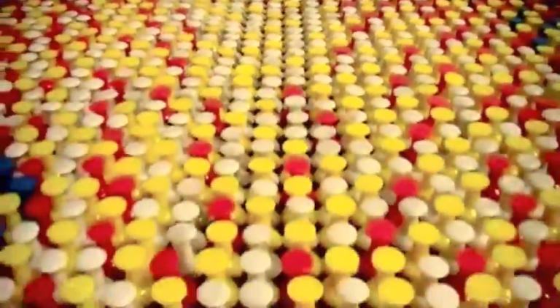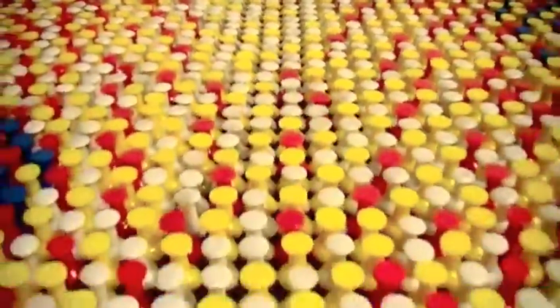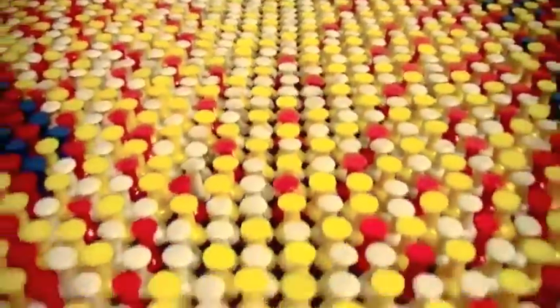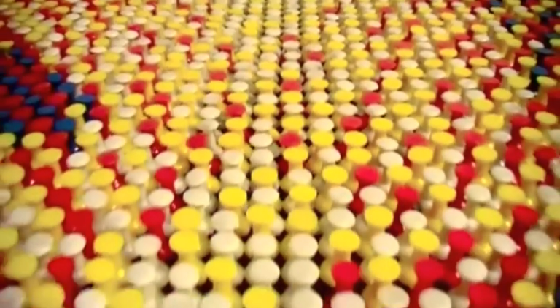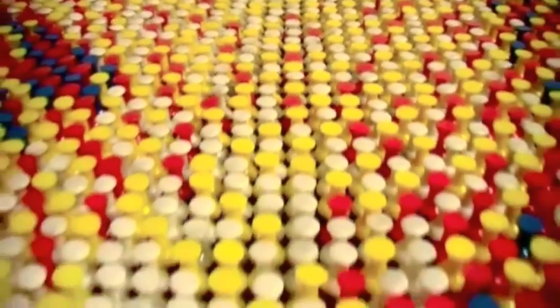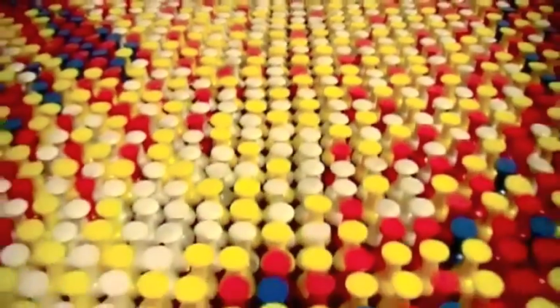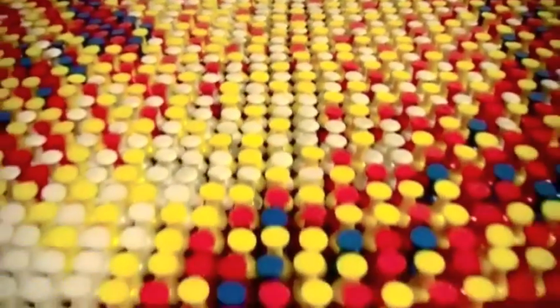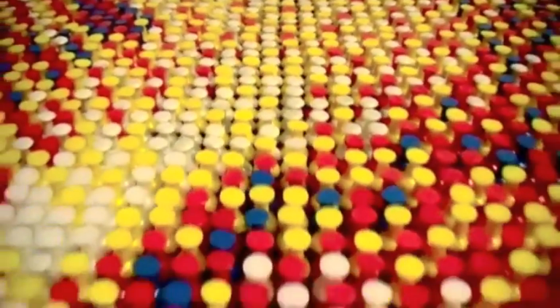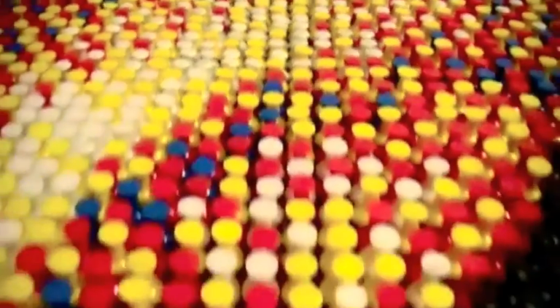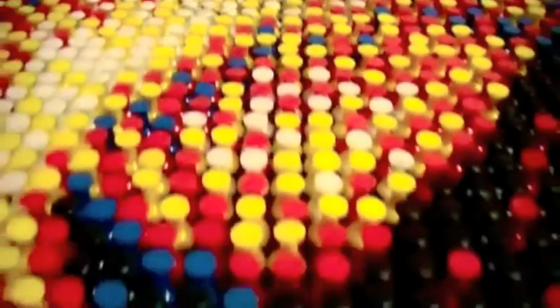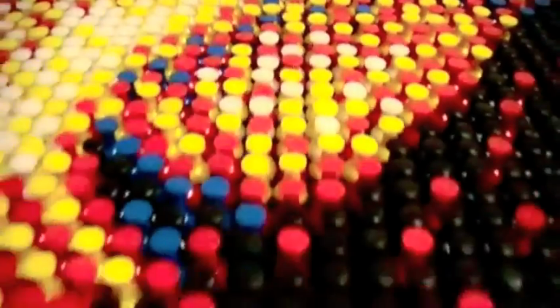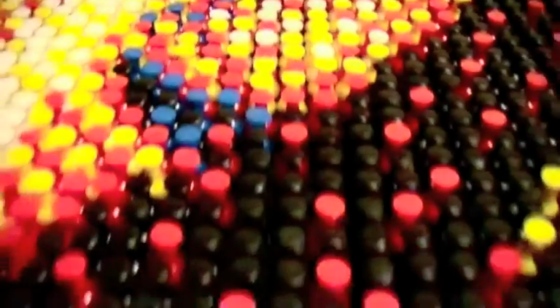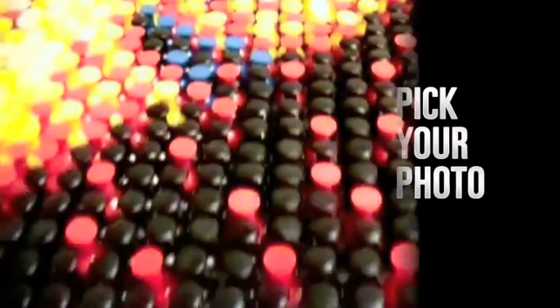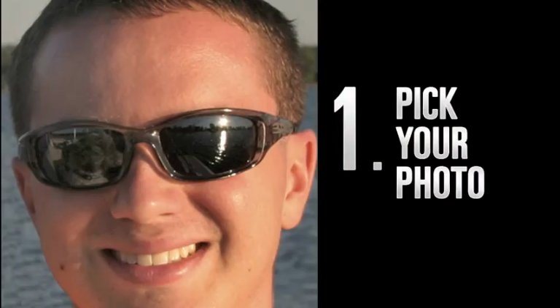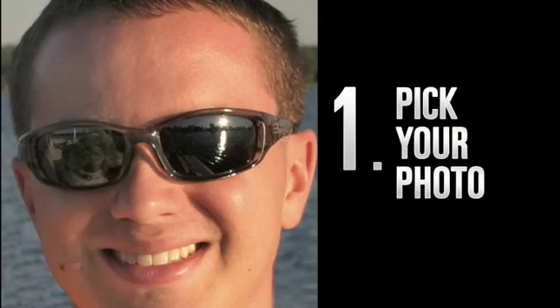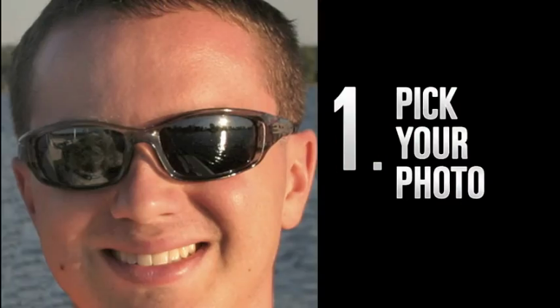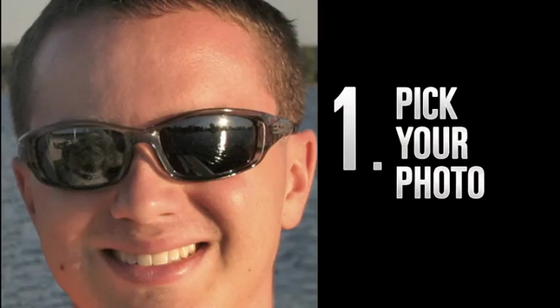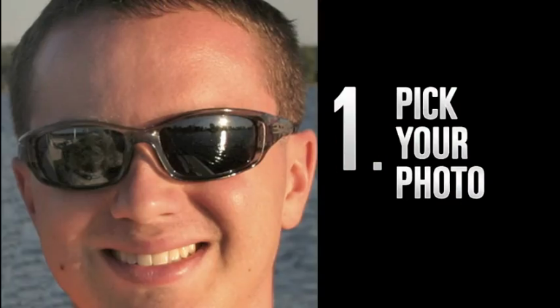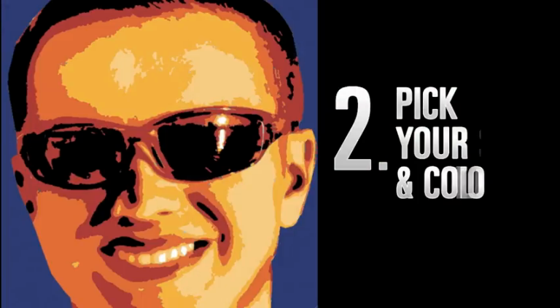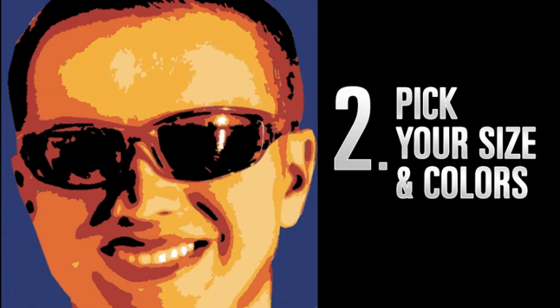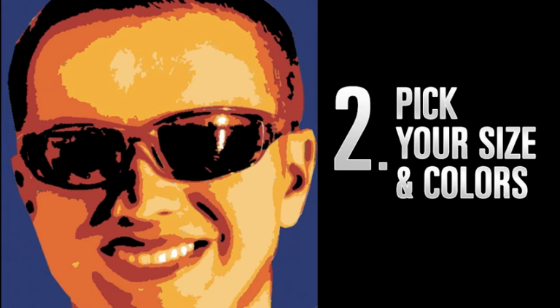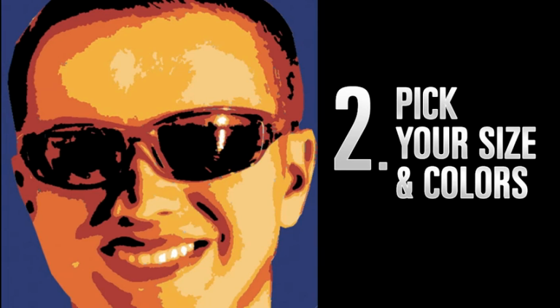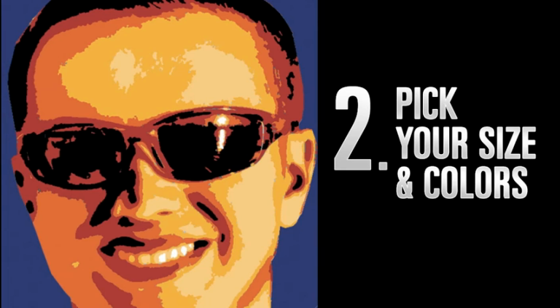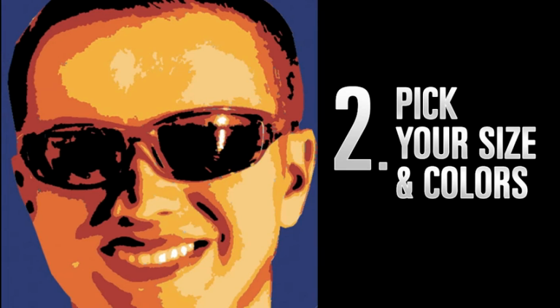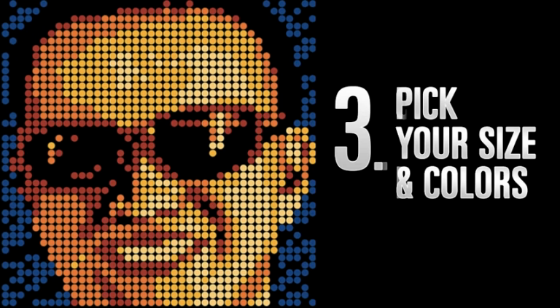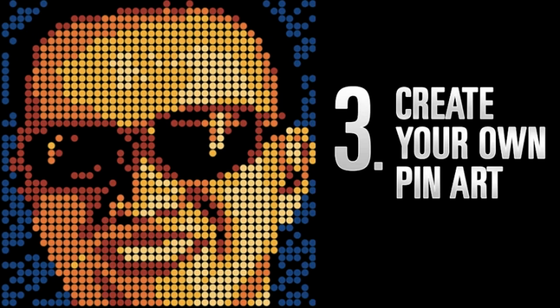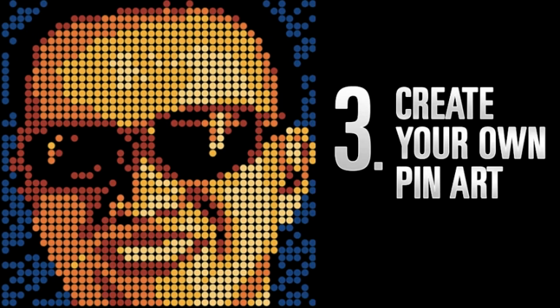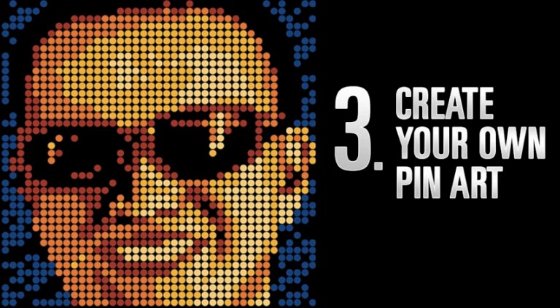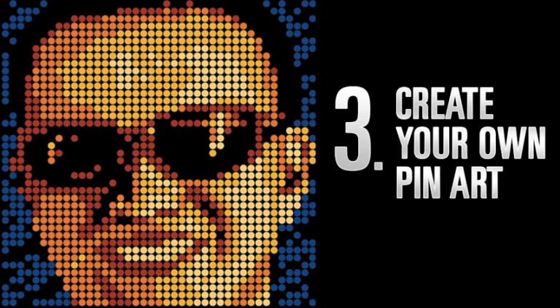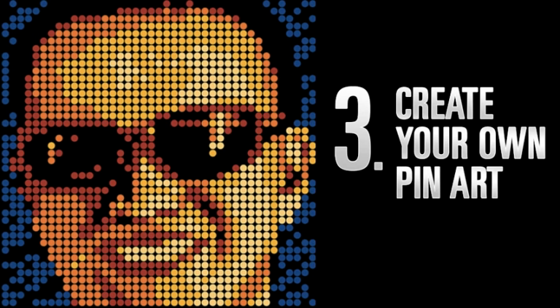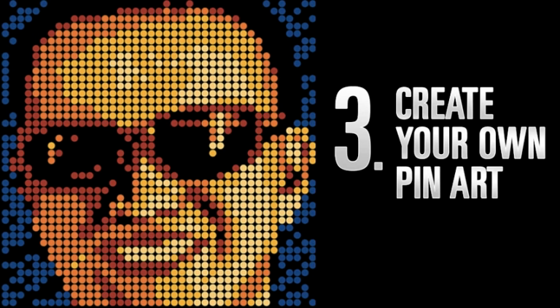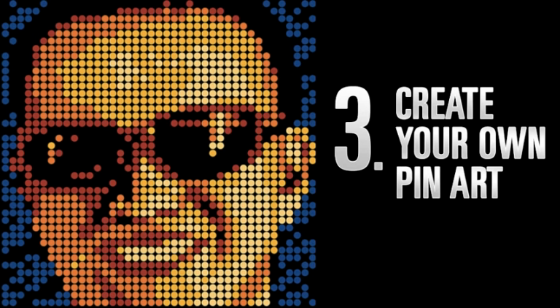And fun for all of you — you can create your own custom design, too. Just pick your favorite image, pick your colors and size, and enjoy creating your very own pin art.